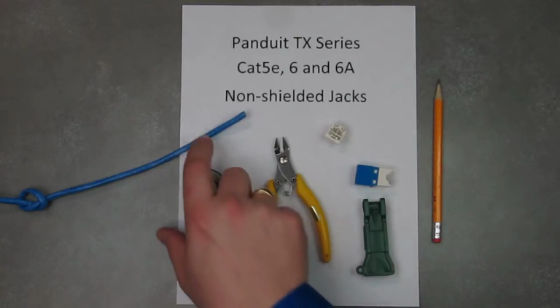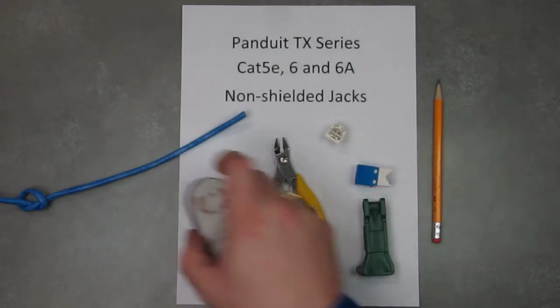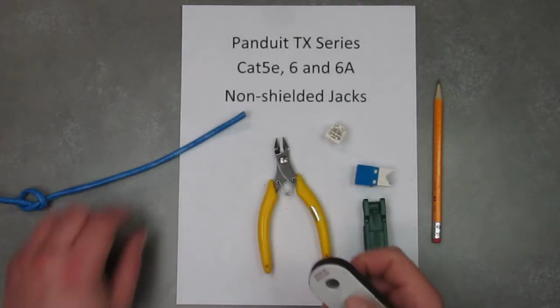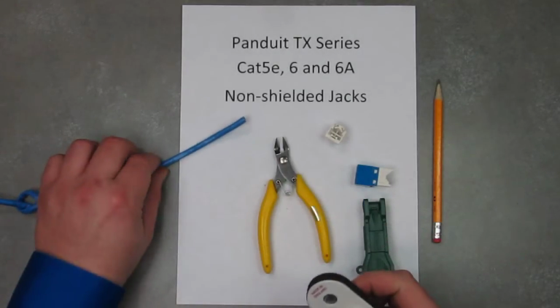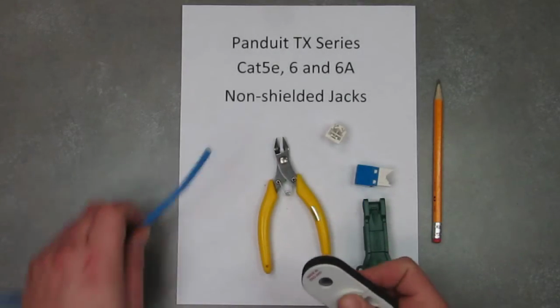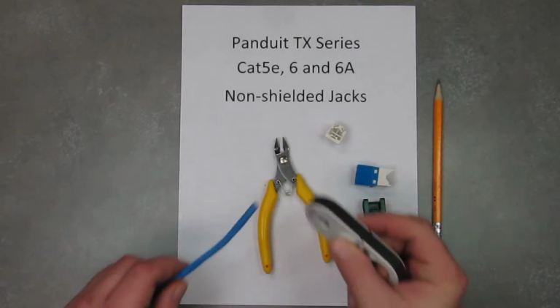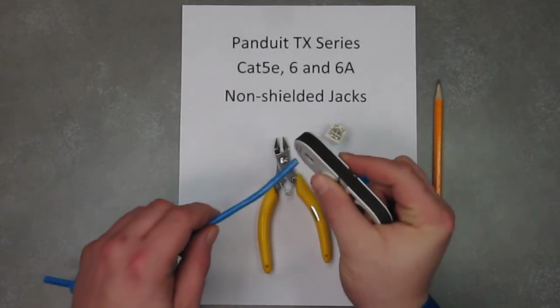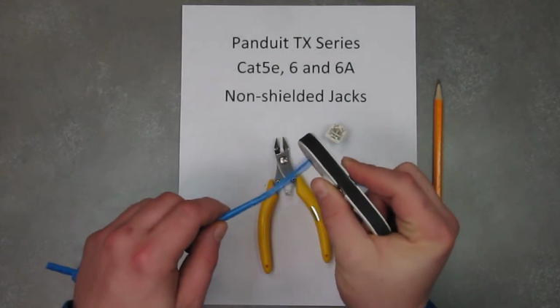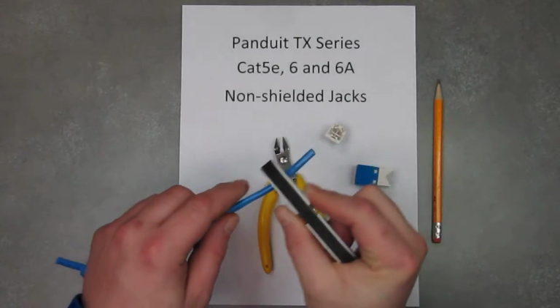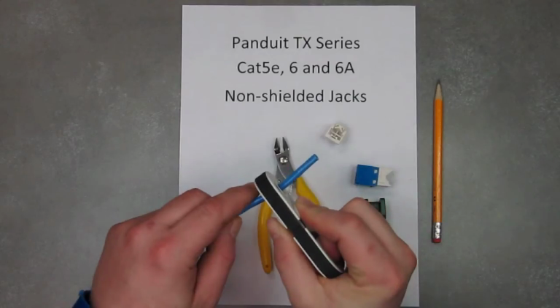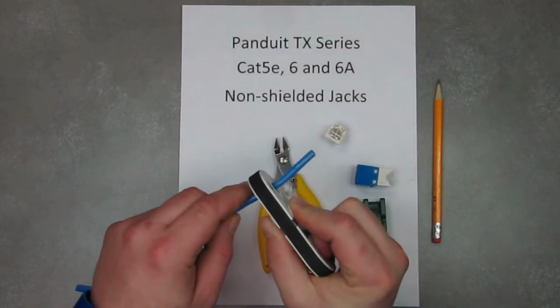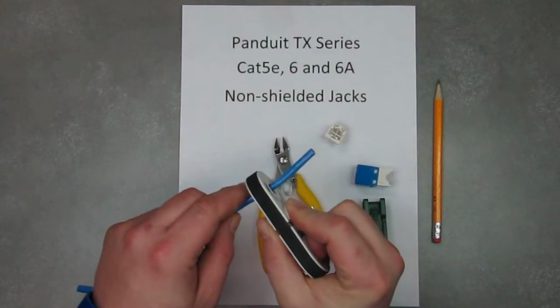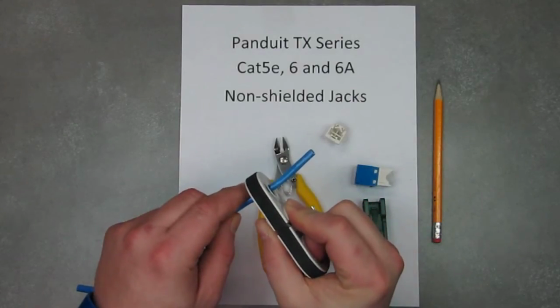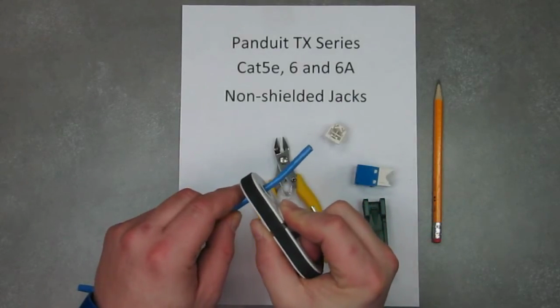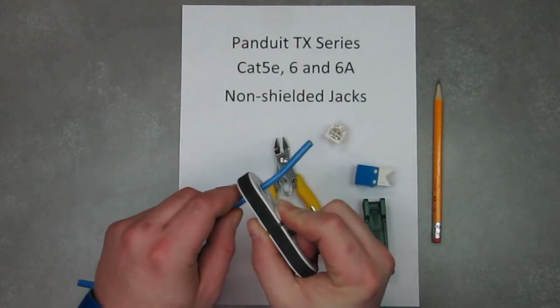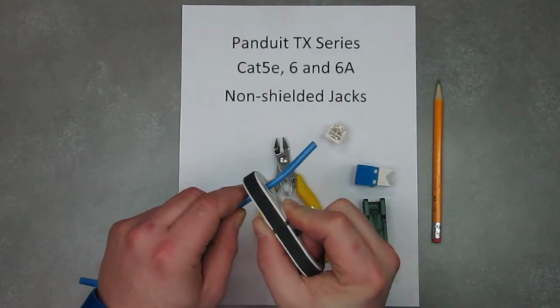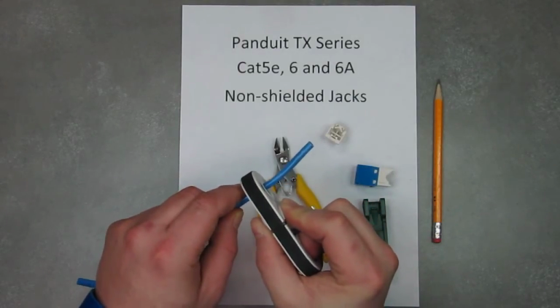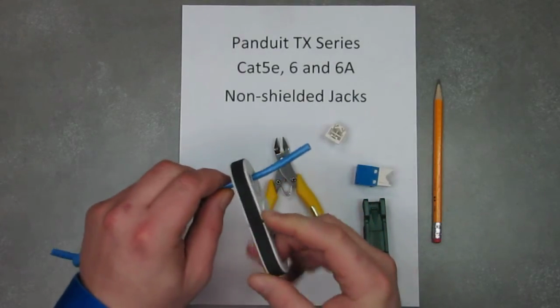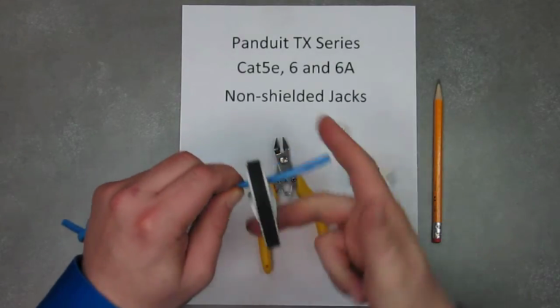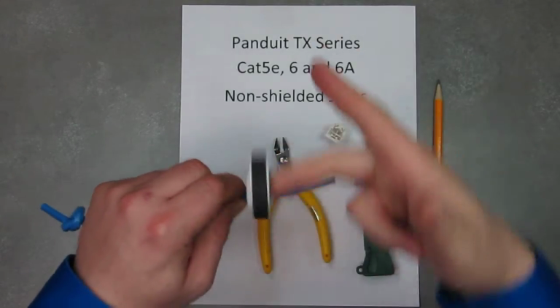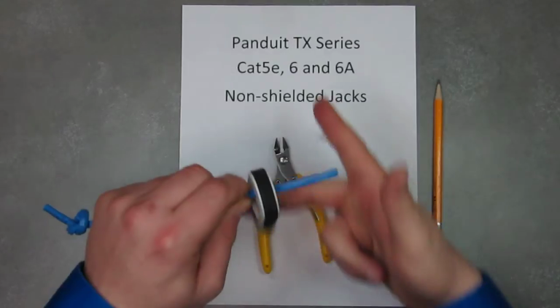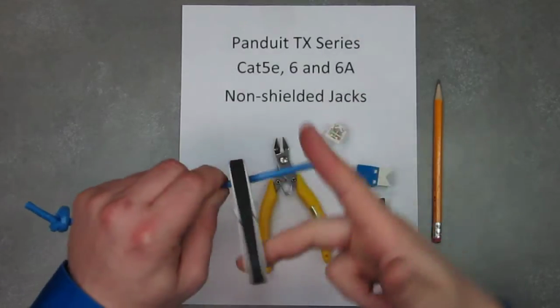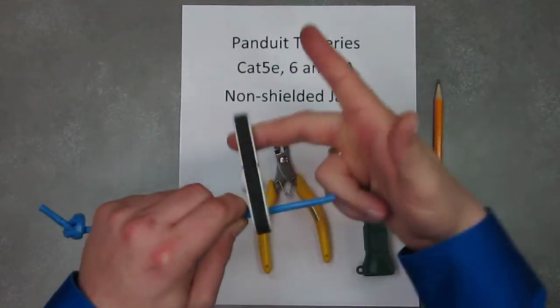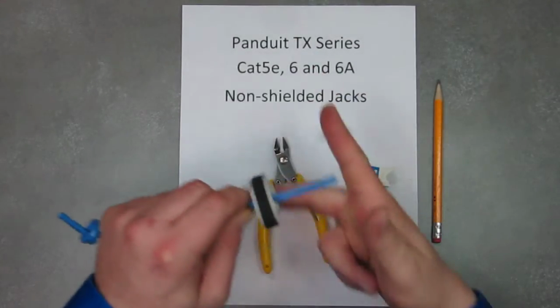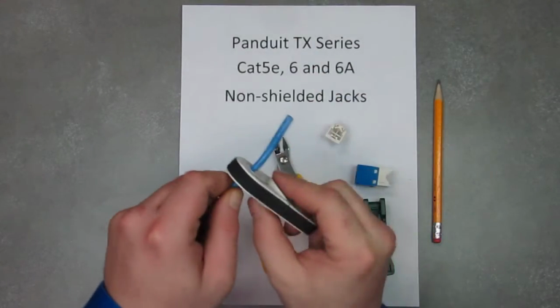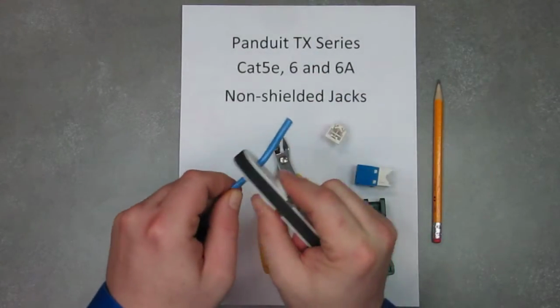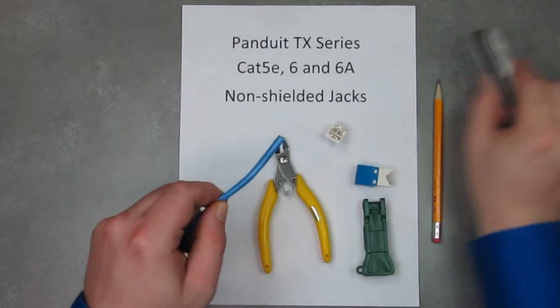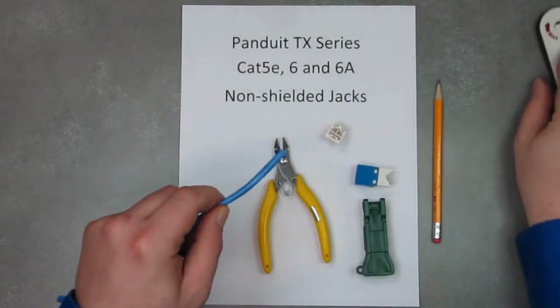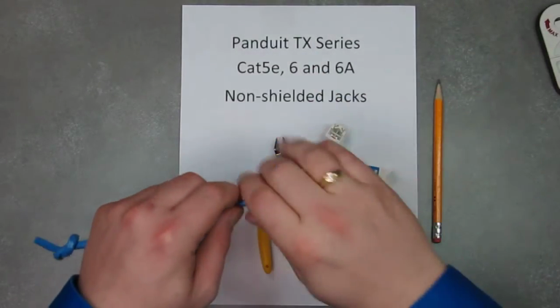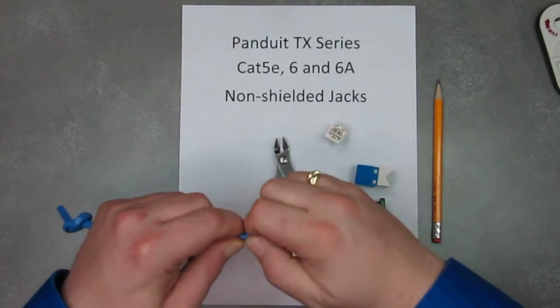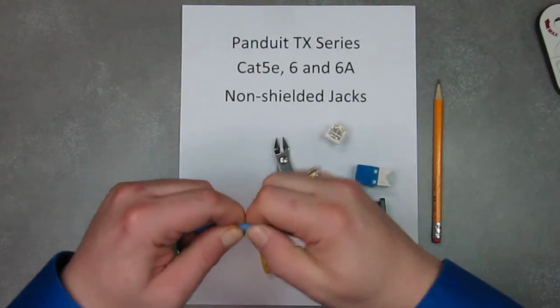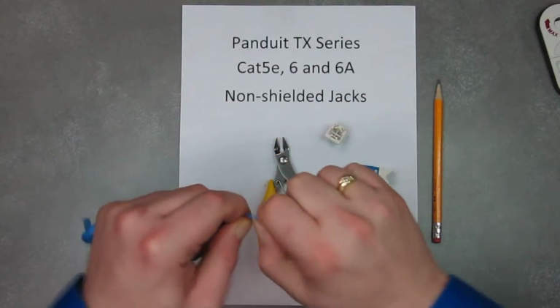First off you want to start by stripping back about an inch, inch and a half of the actual wire, like so.